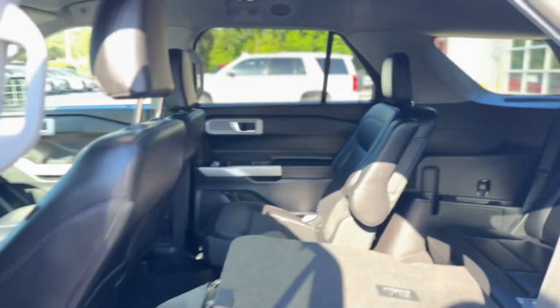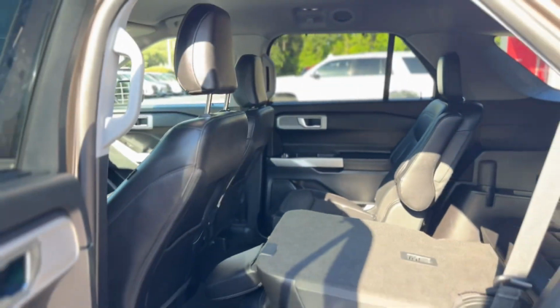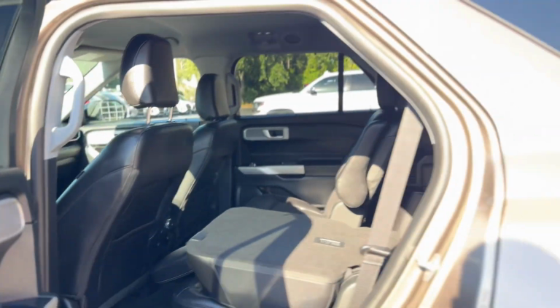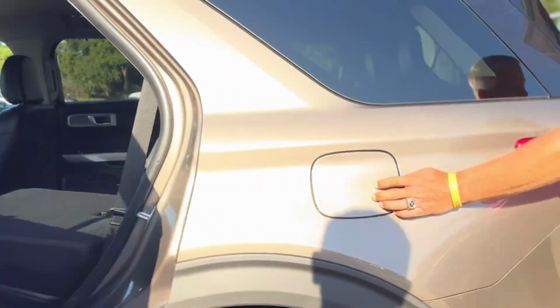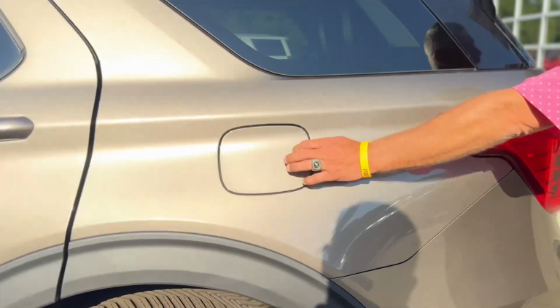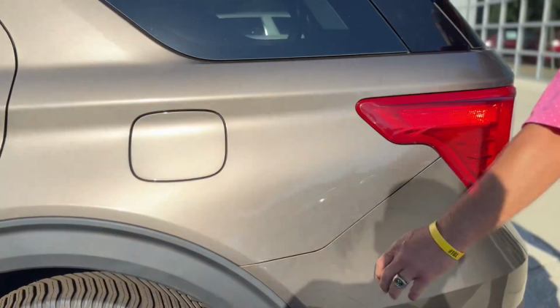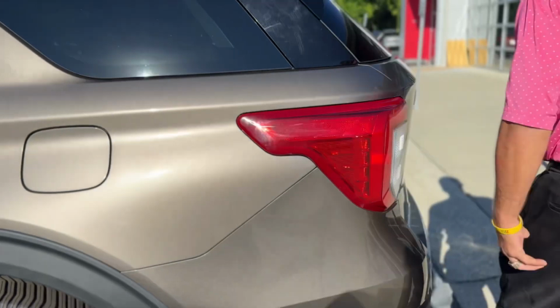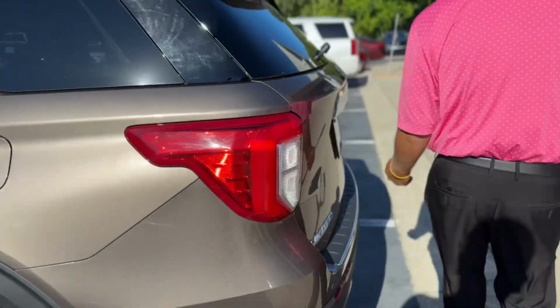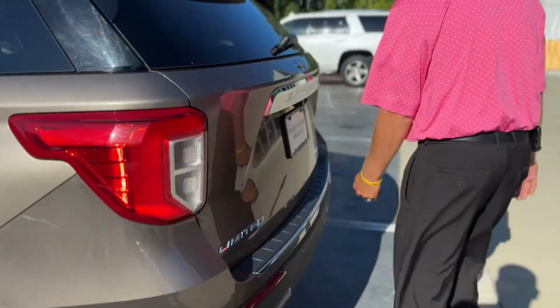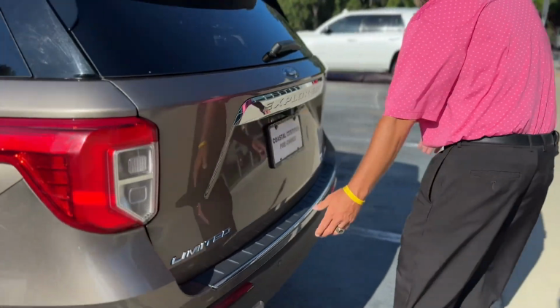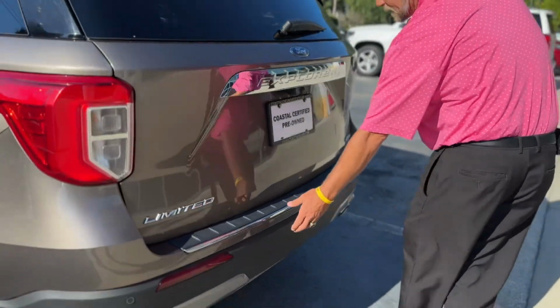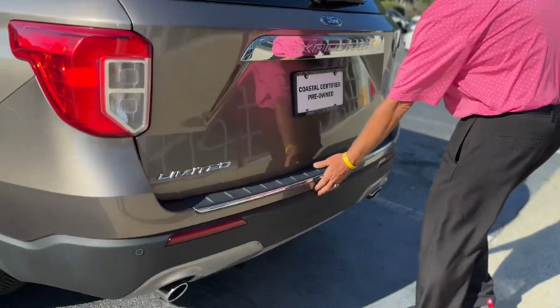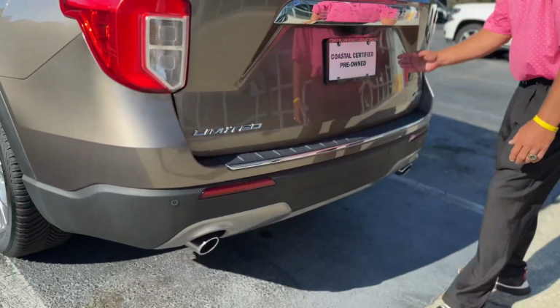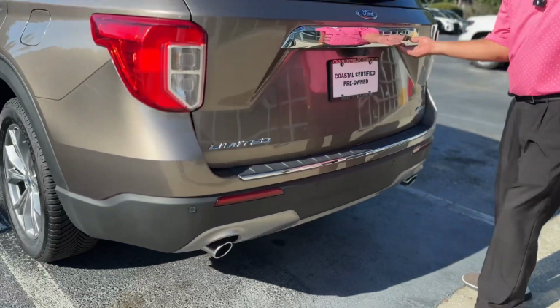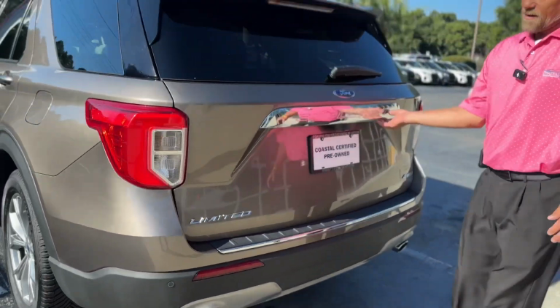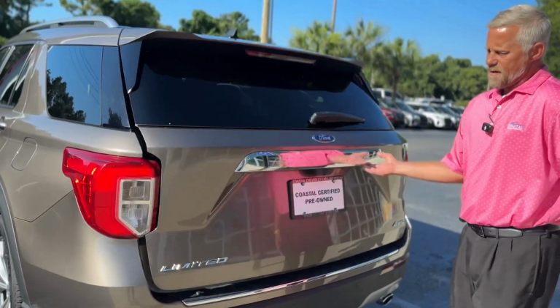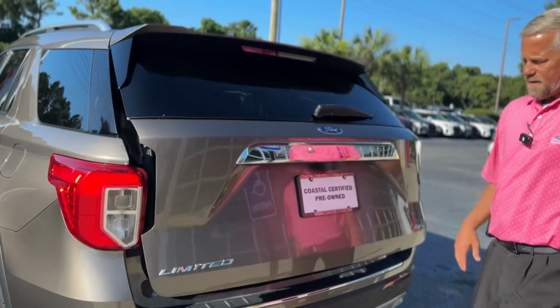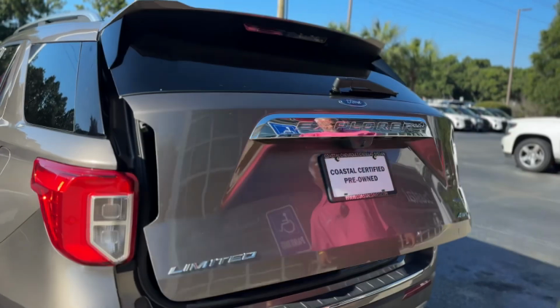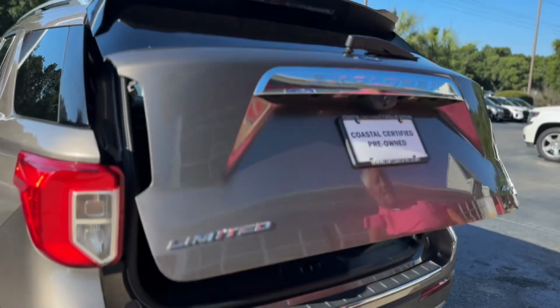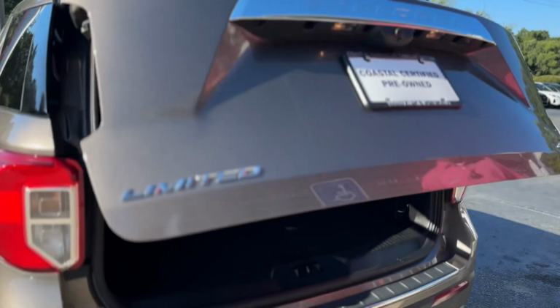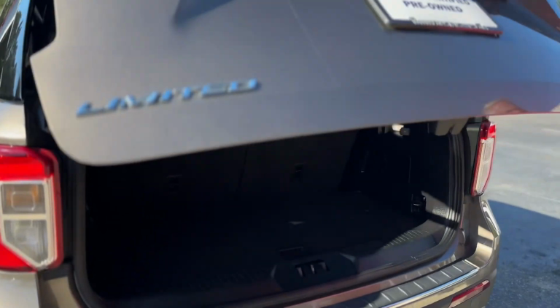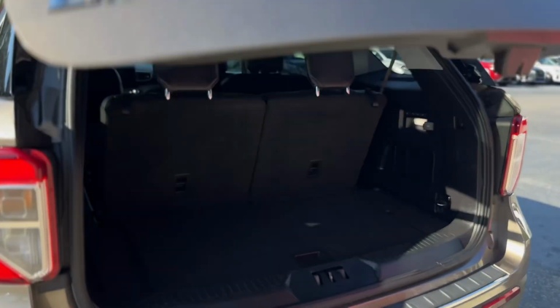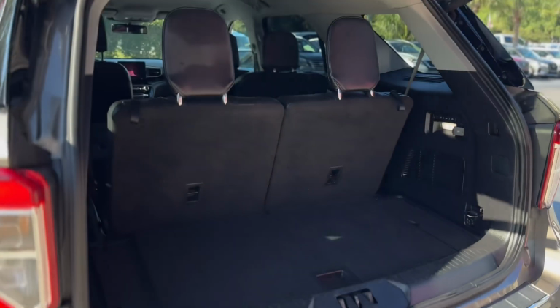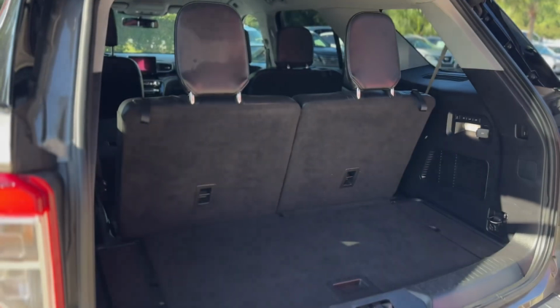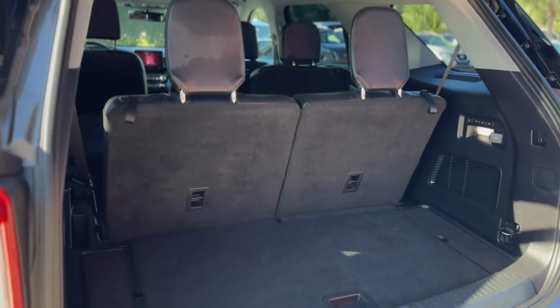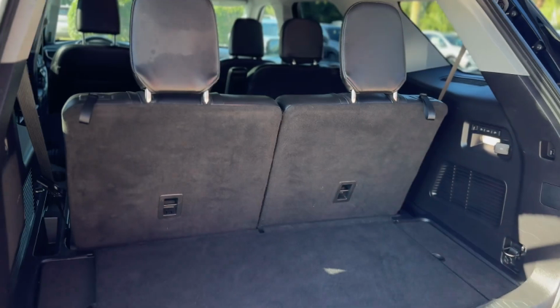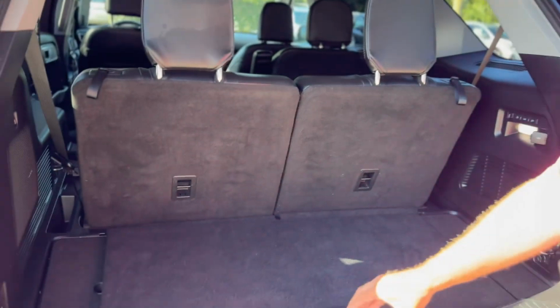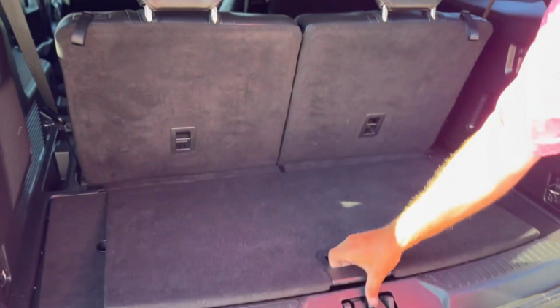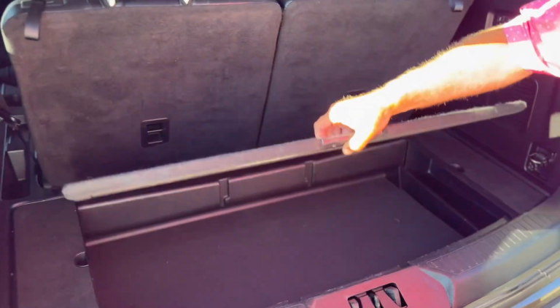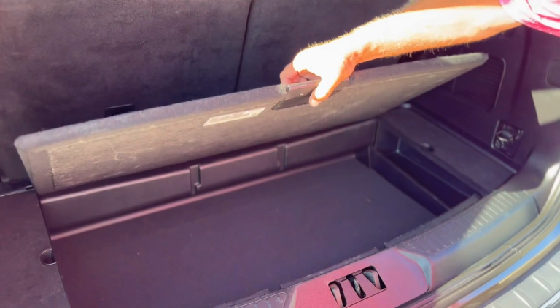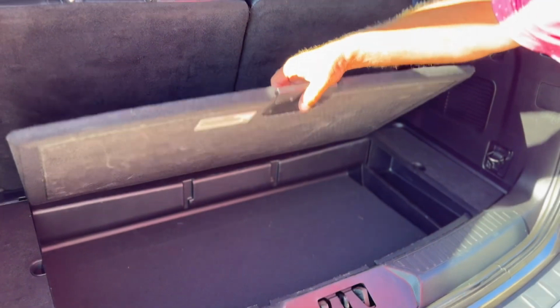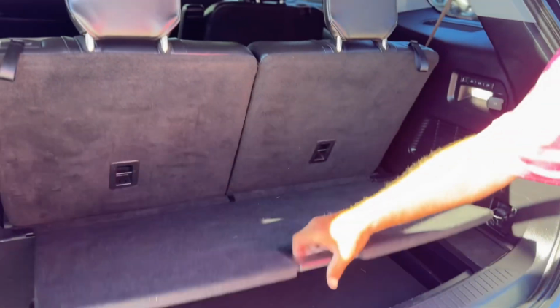Going to the back, you have your gas cap on the driver's side, parking sensors, and a lot of cargo space as well with the third row up.